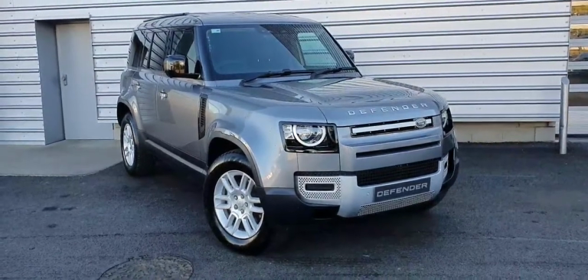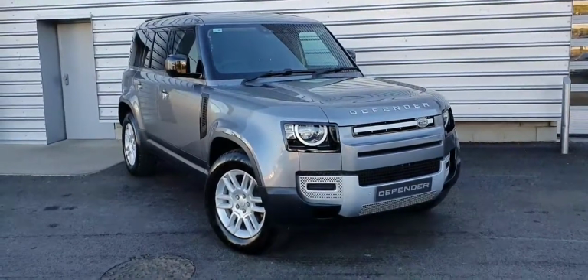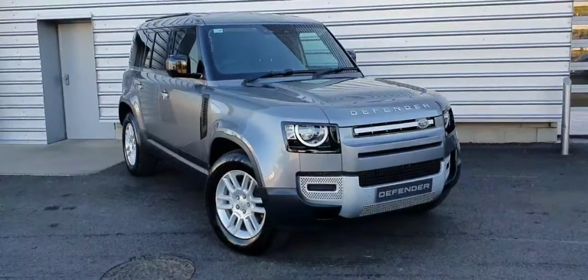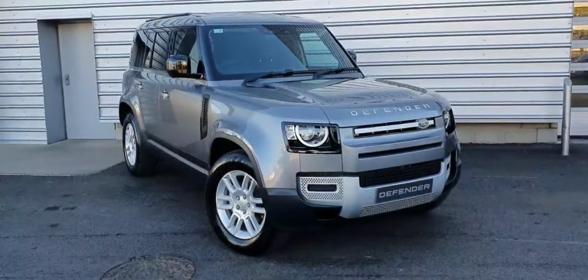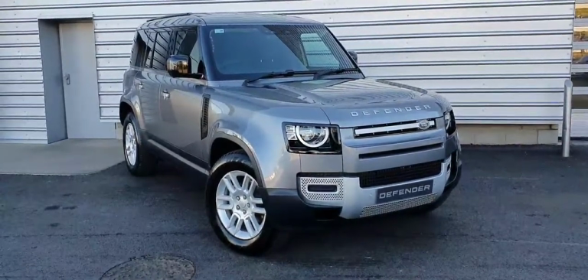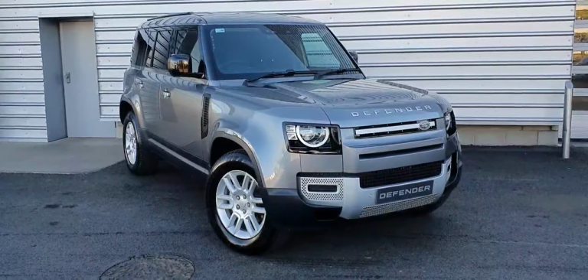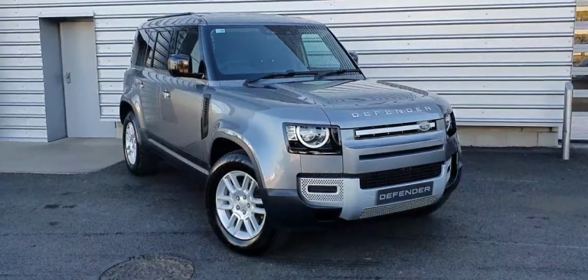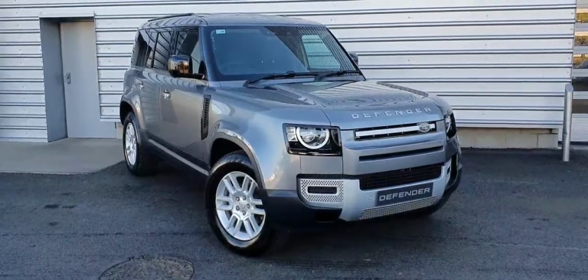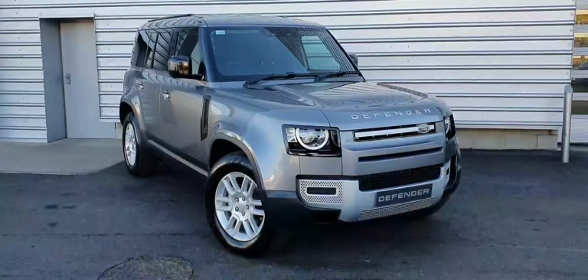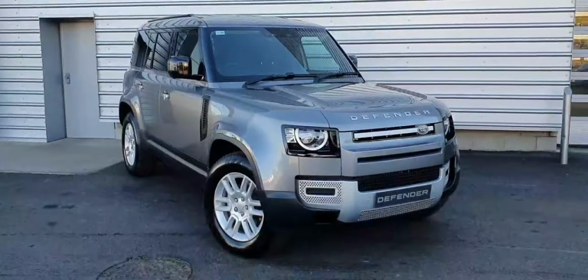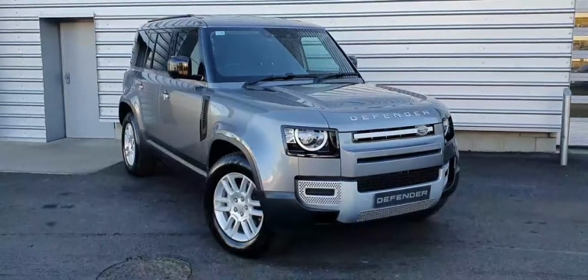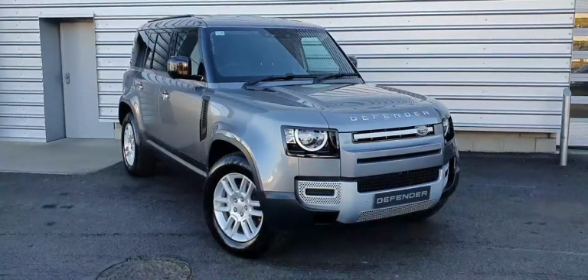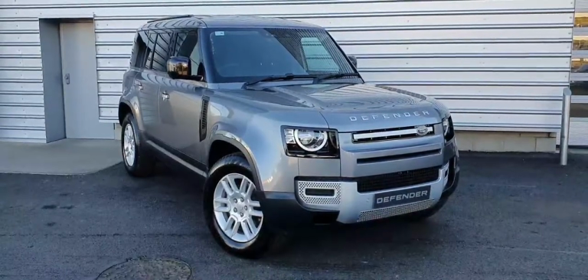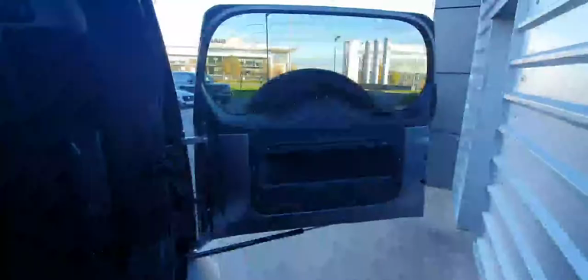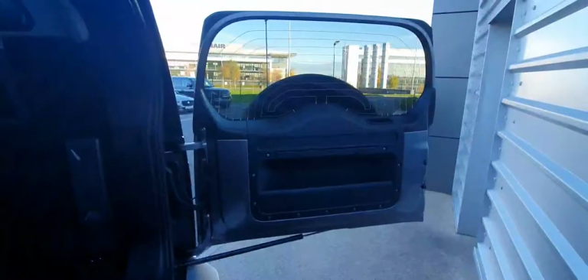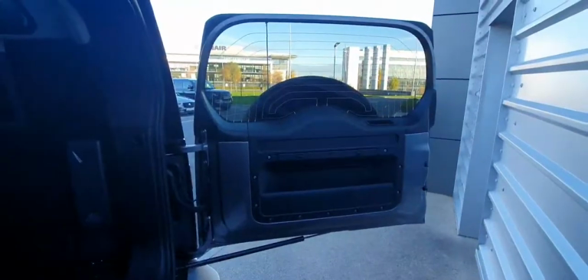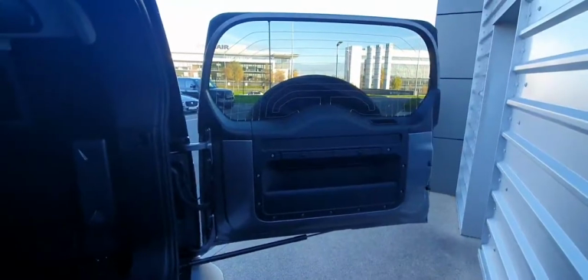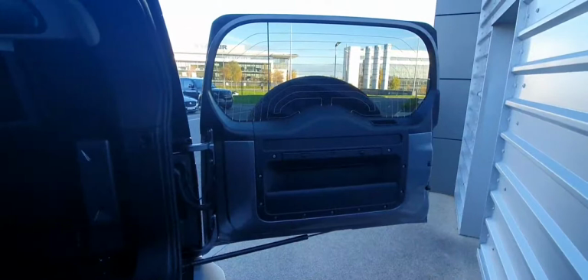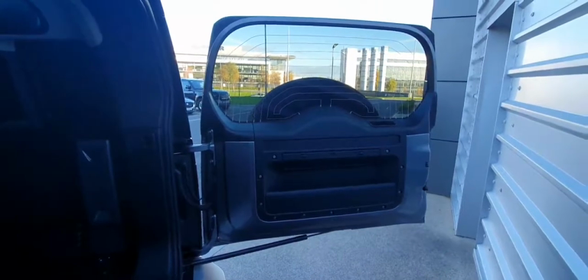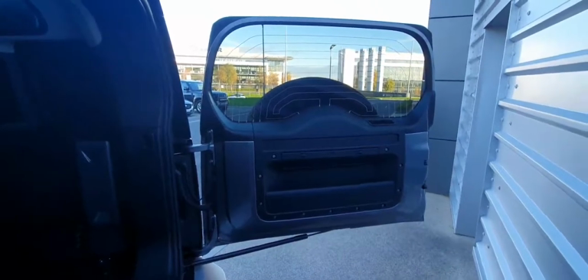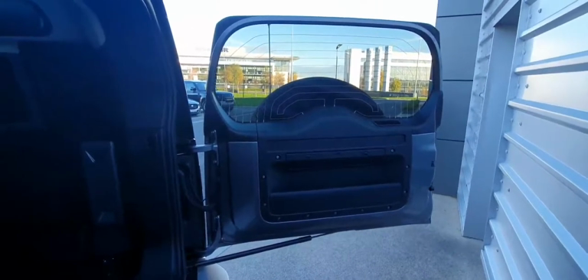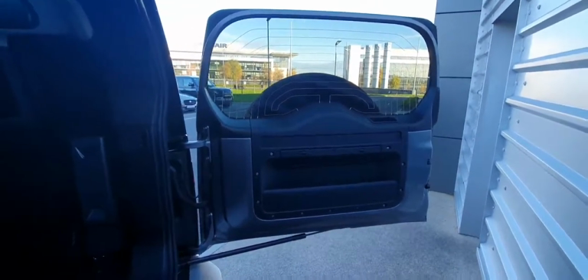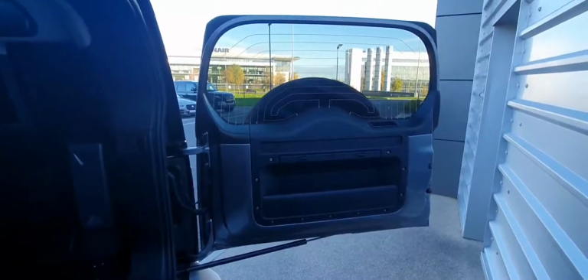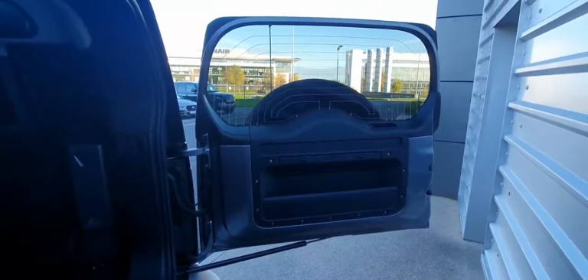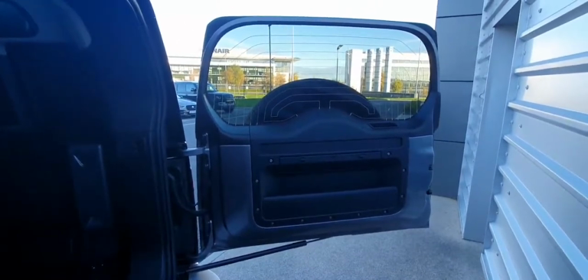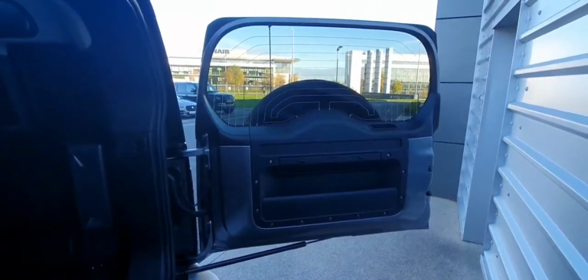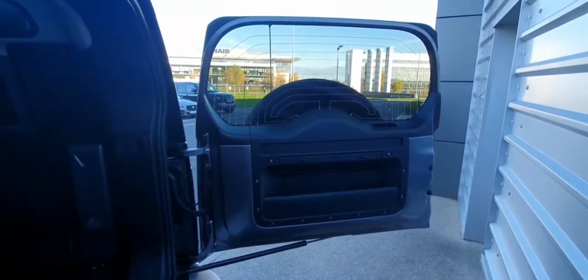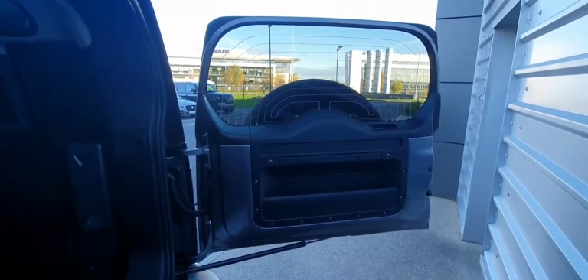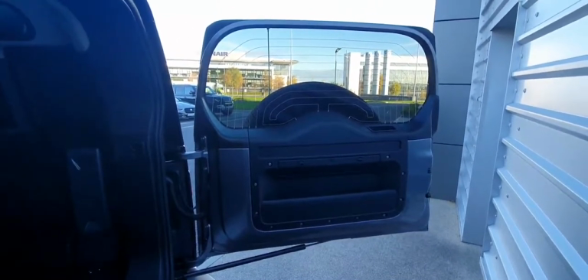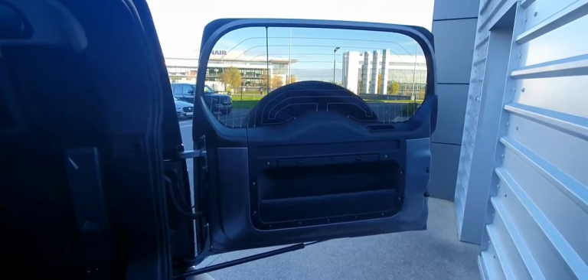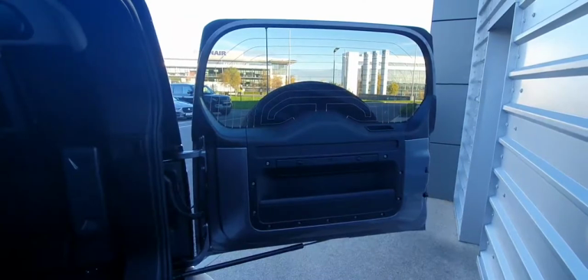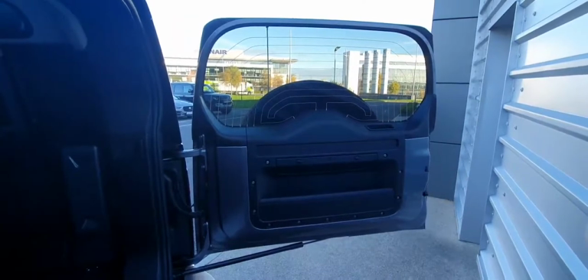This vehicle features front and rear parking sensors, 360 degree camera and full LED headlights. Moving around to the rear of the vehicle, as you can see you get a gas strut assisted rear tailgate with a full-size spare wheel mounted to the back.